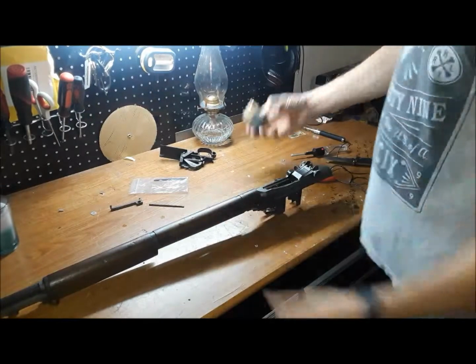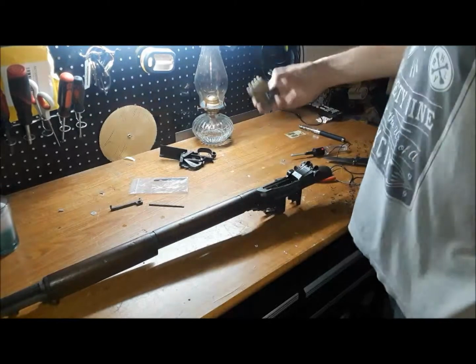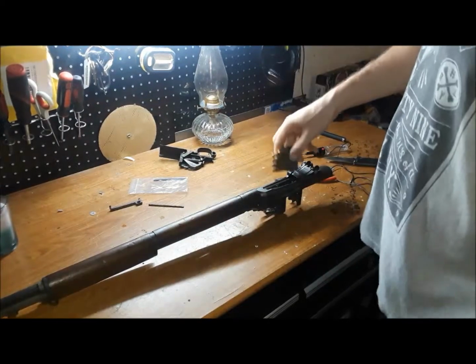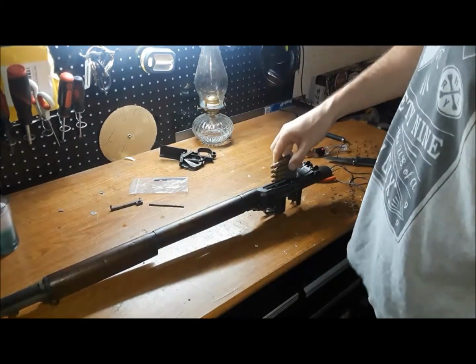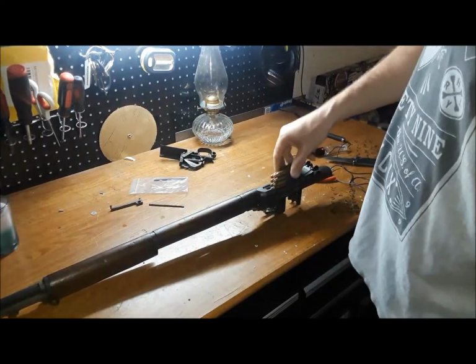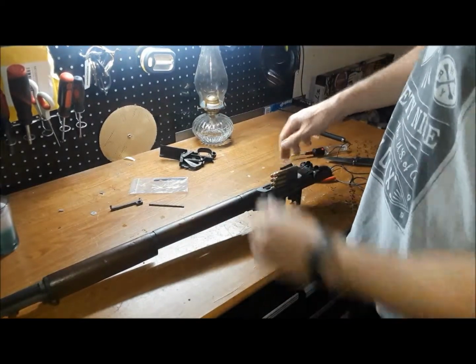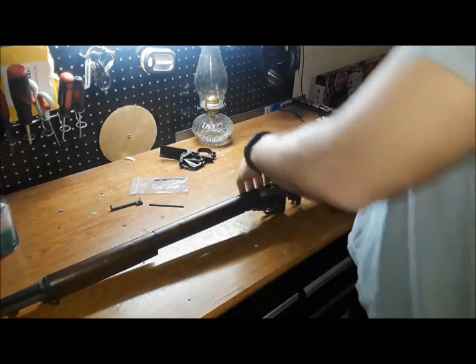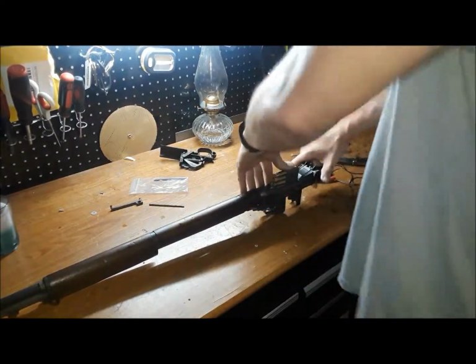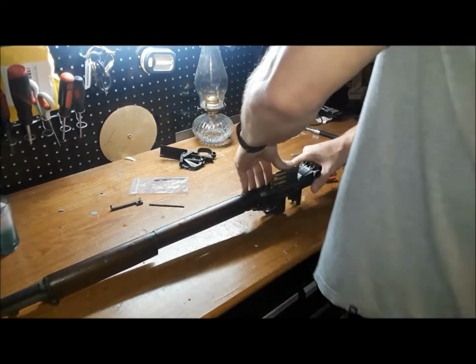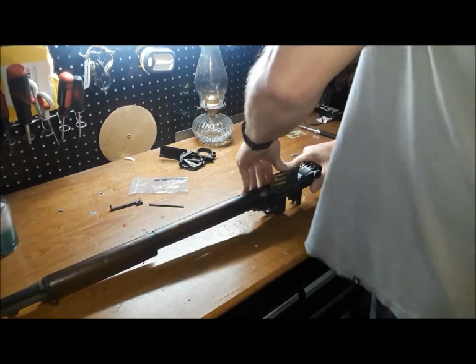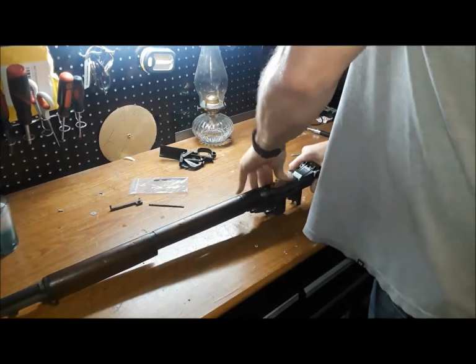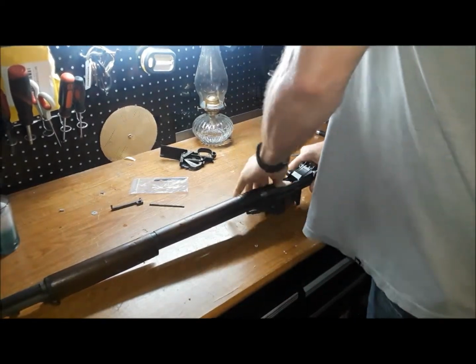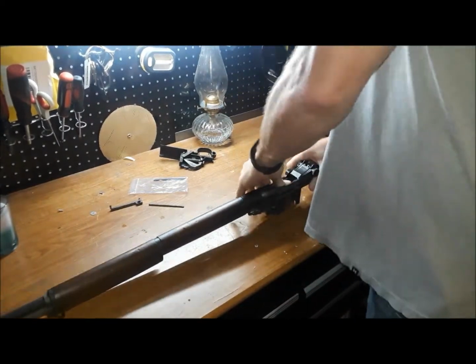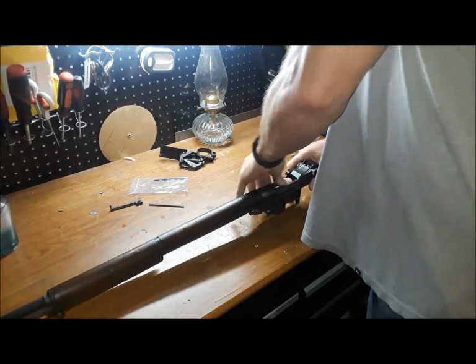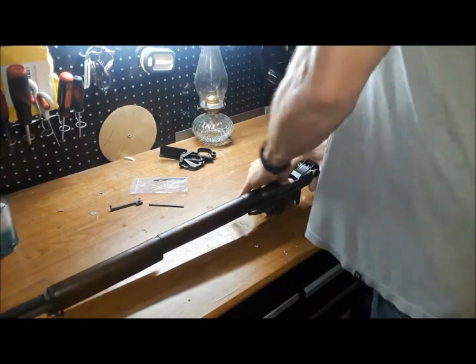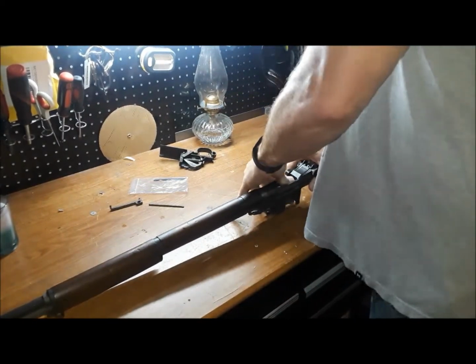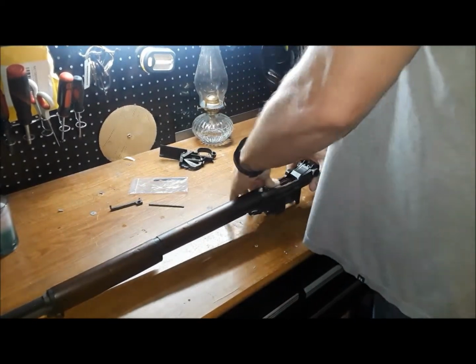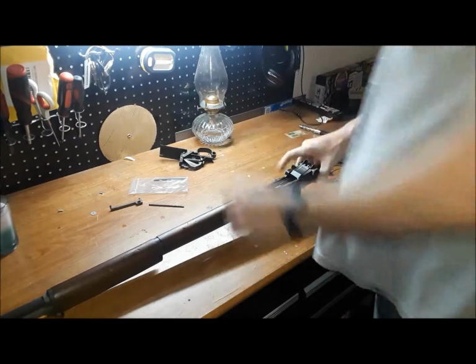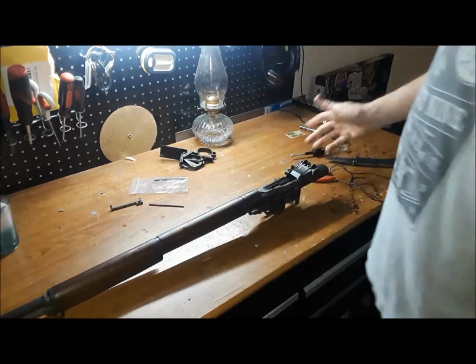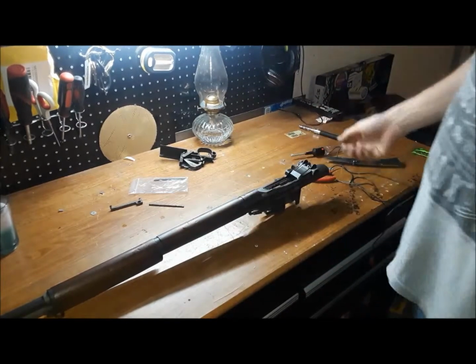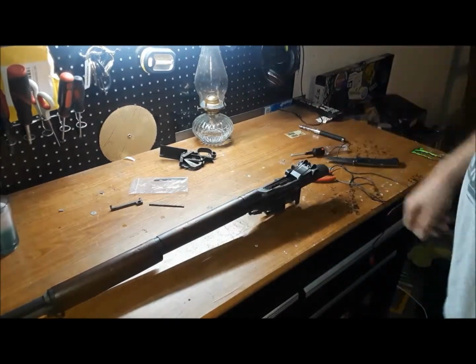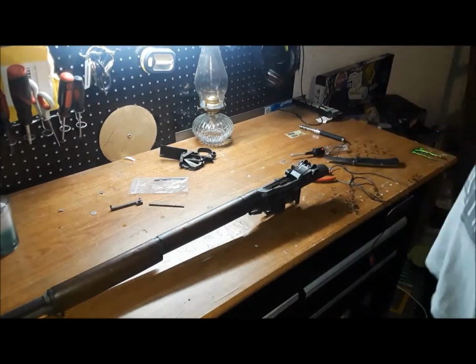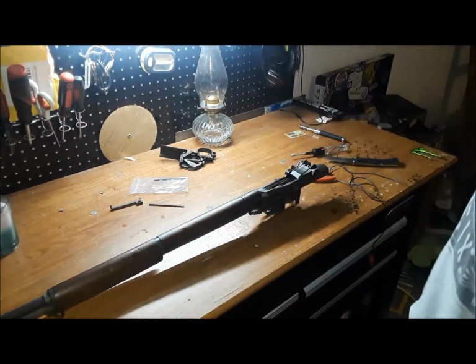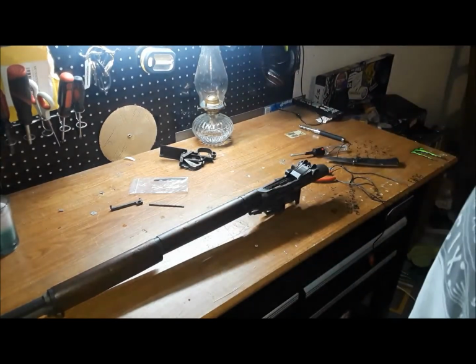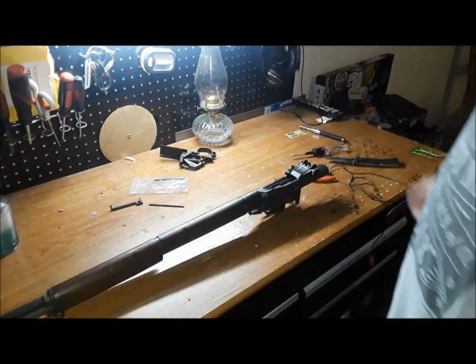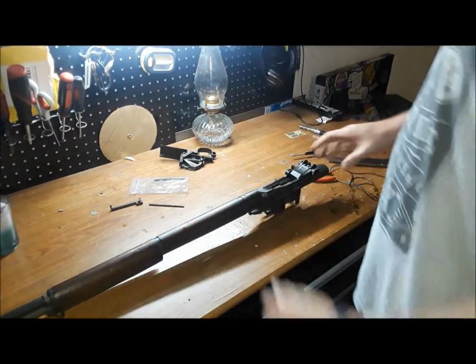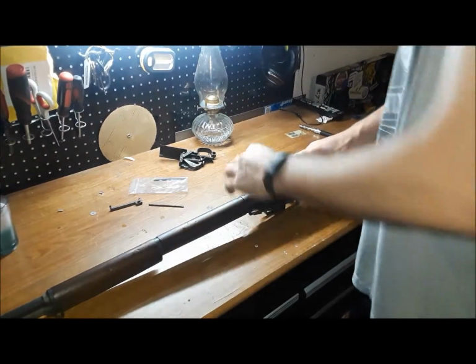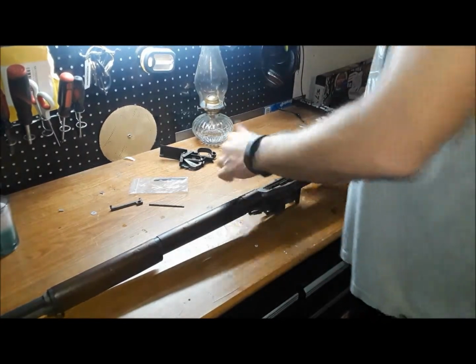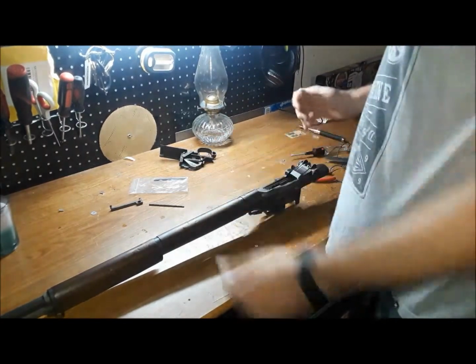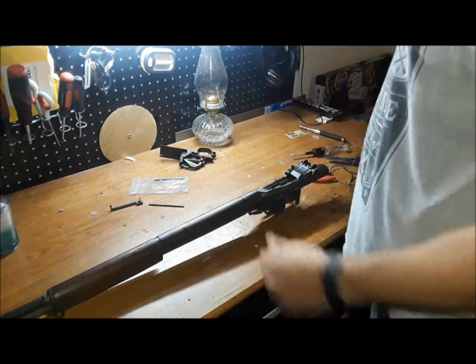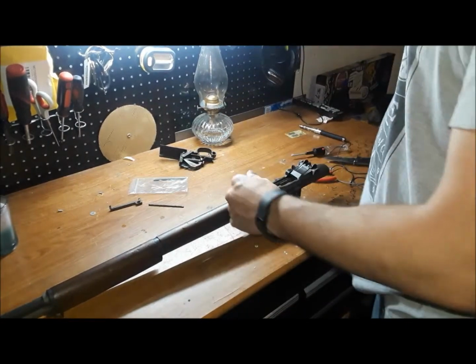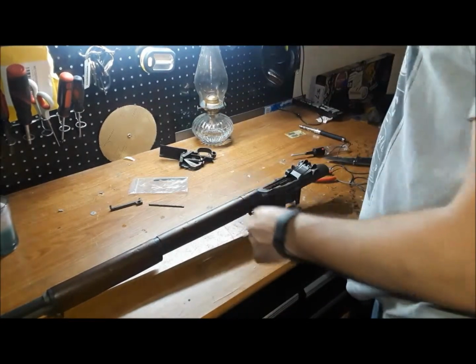Let's just test it without putting it back together. As you can see, it locked into place — so the new clip is working.